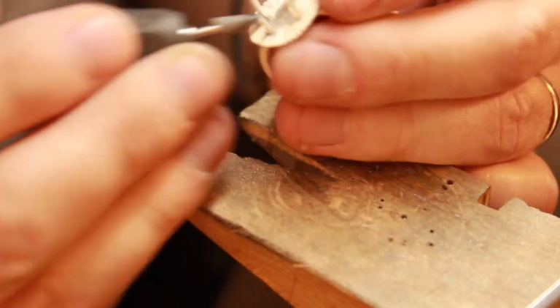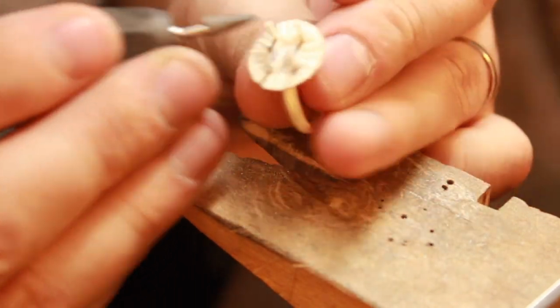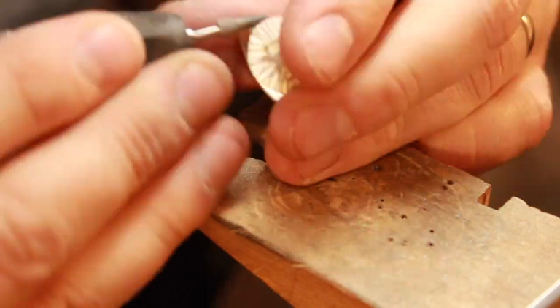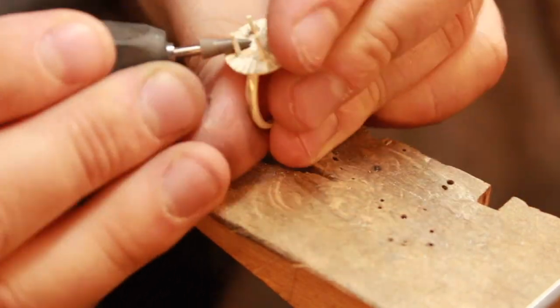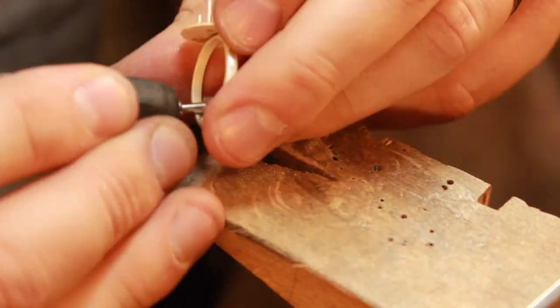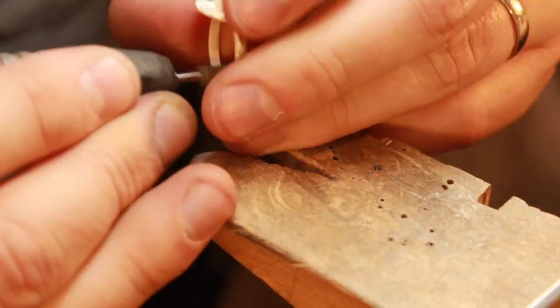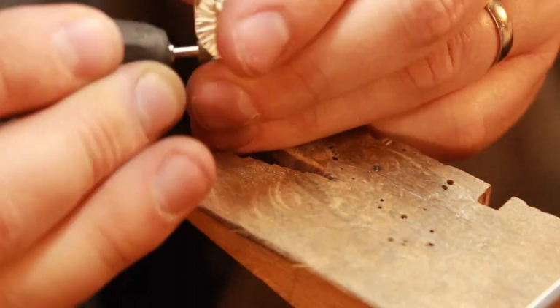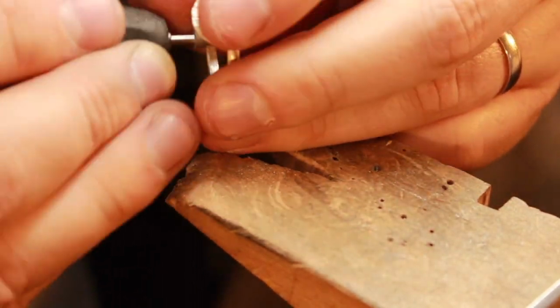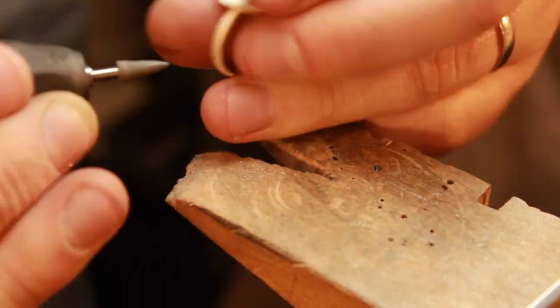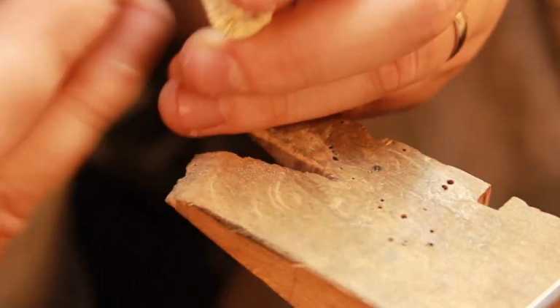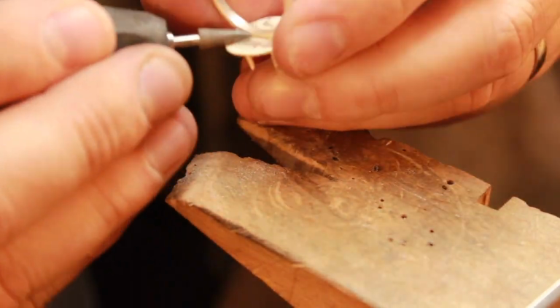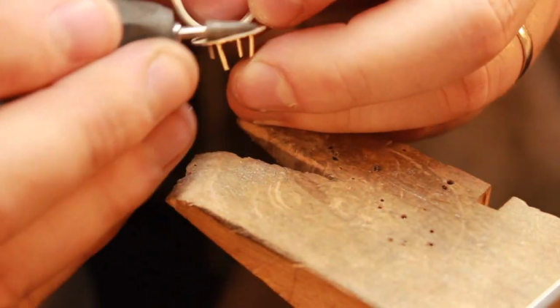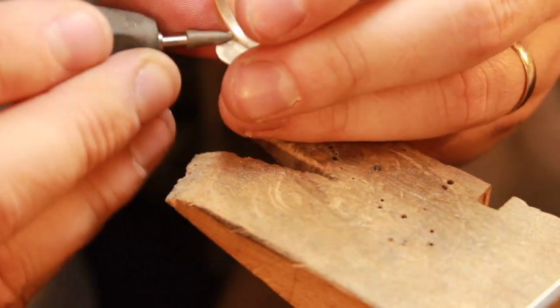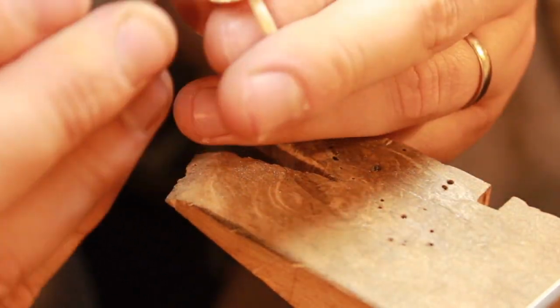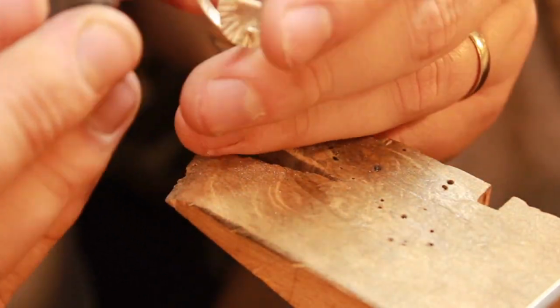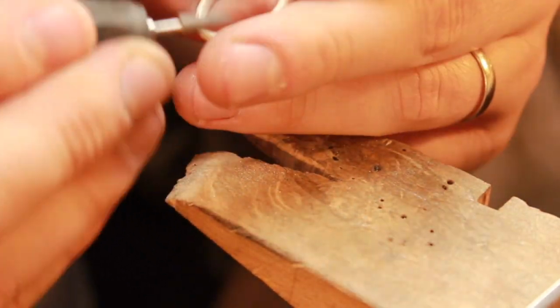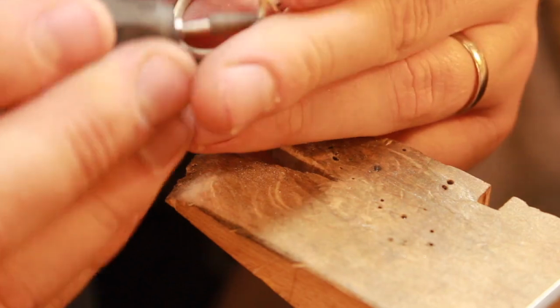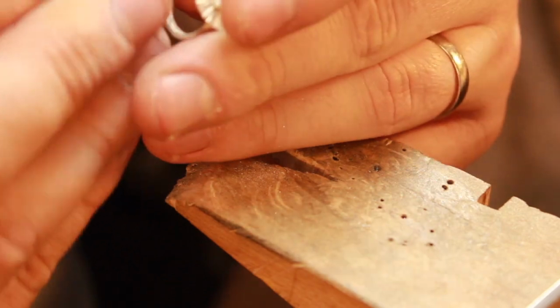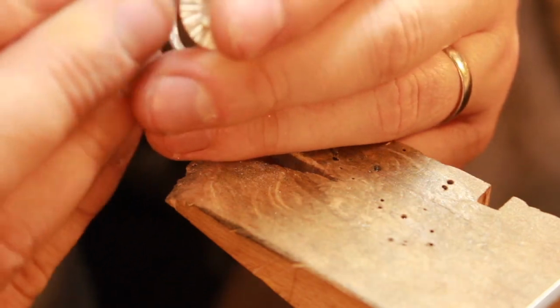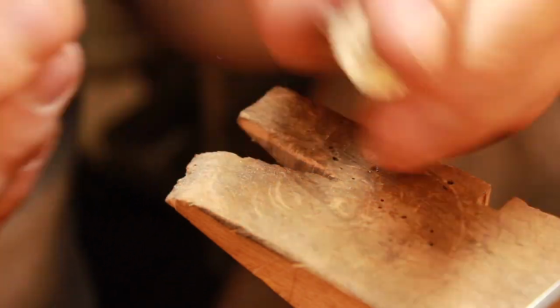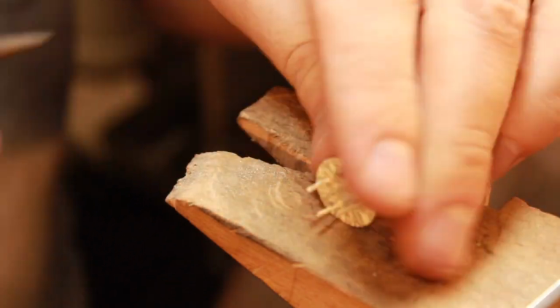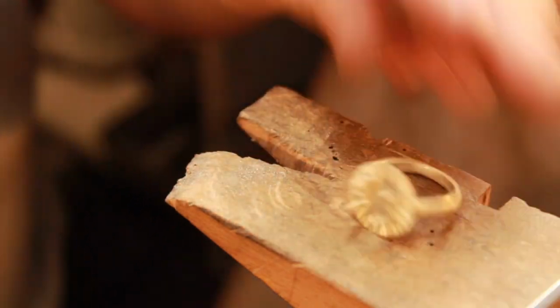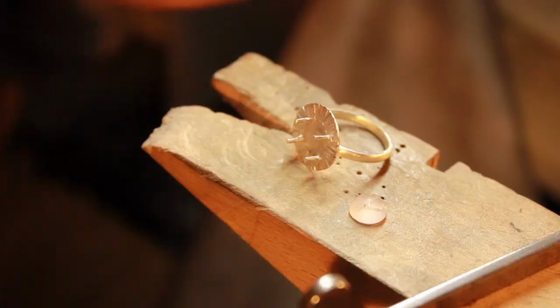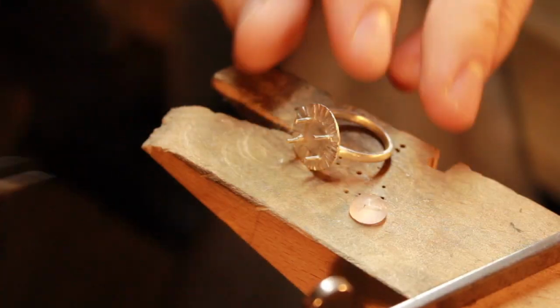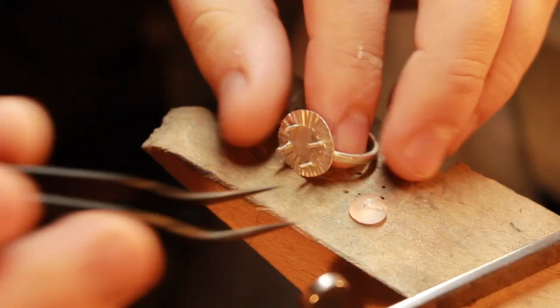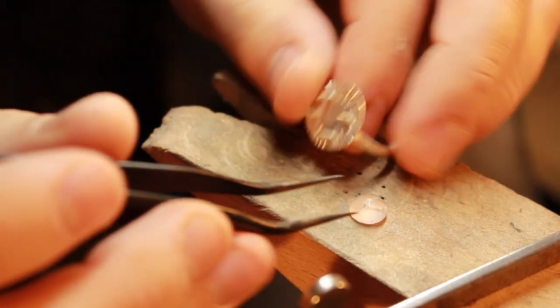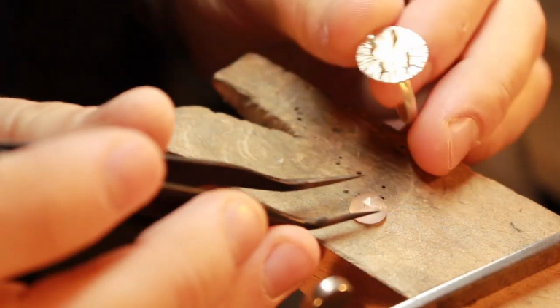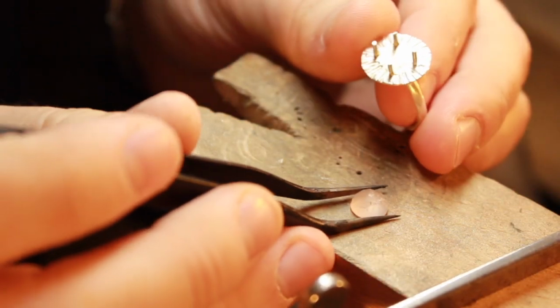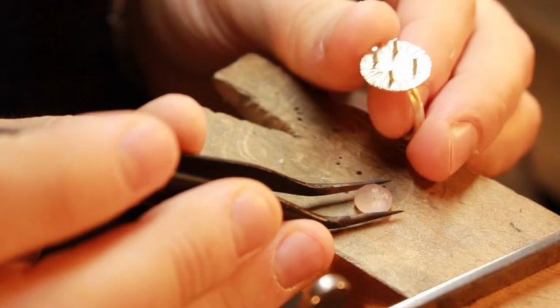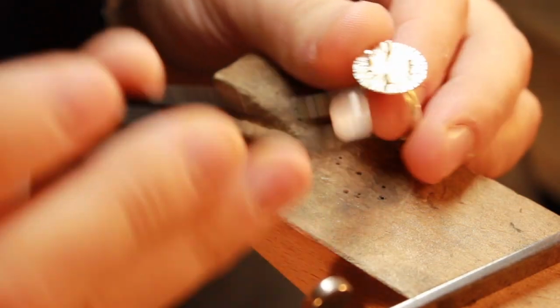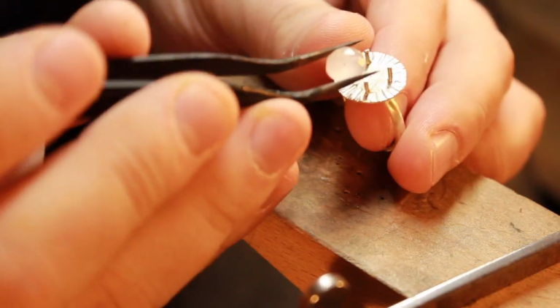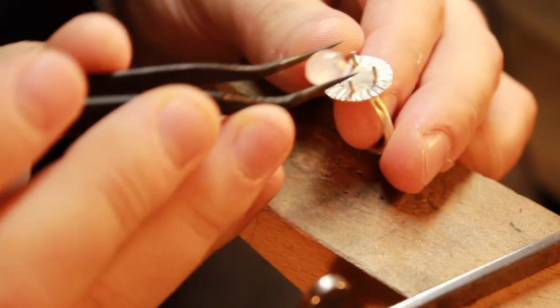Now that the two pieces have soldered together, I'm giving the whole piece a sand, going through all the grits and making sure I'm getting rid of all the blemishes before setting the stone itself.